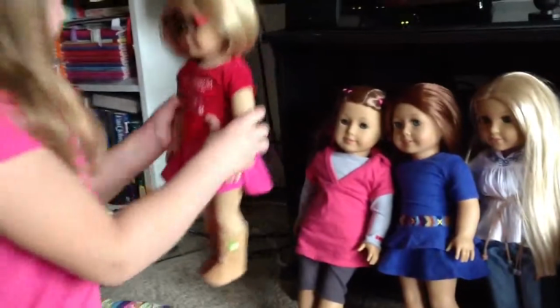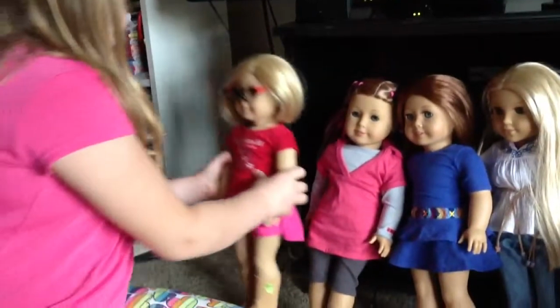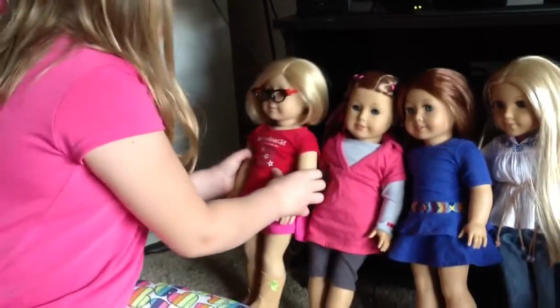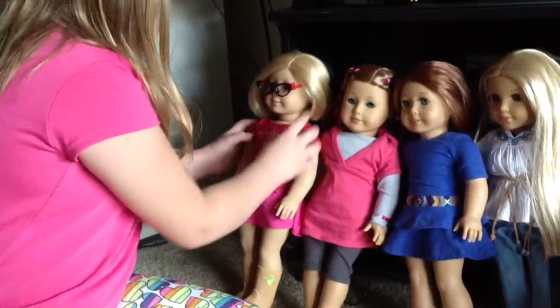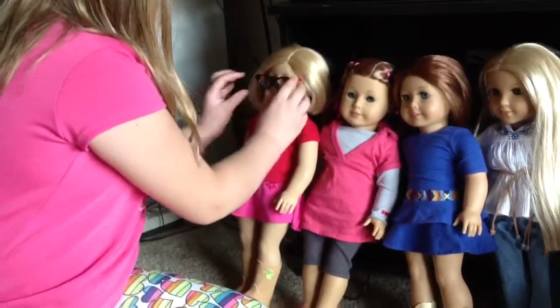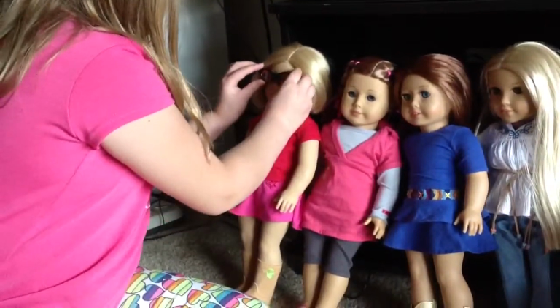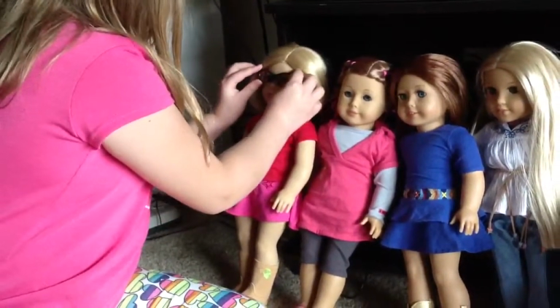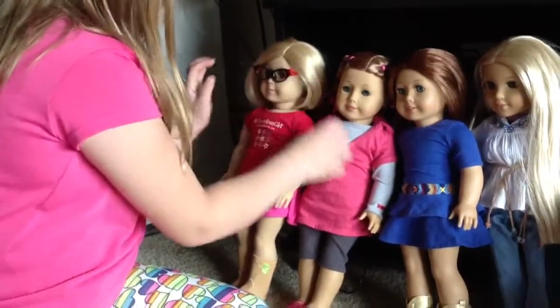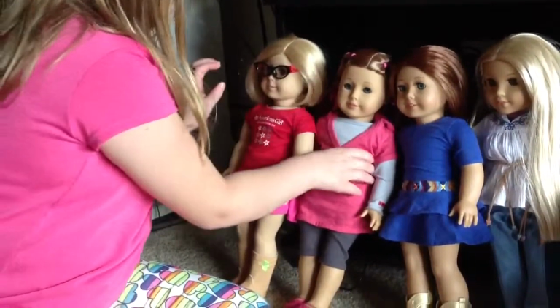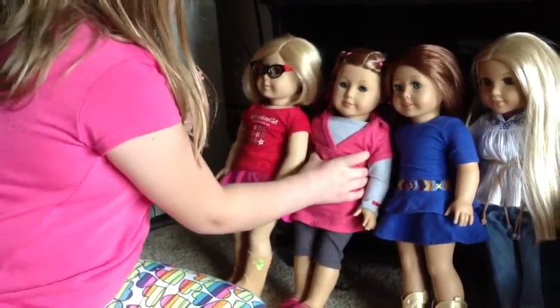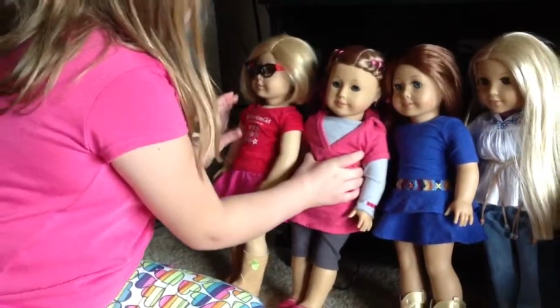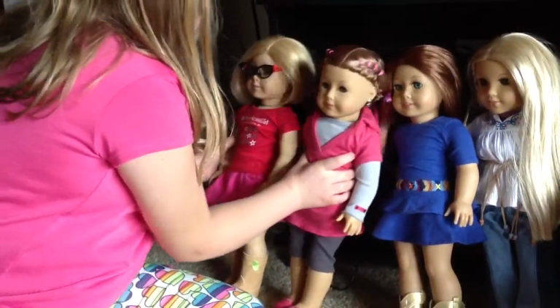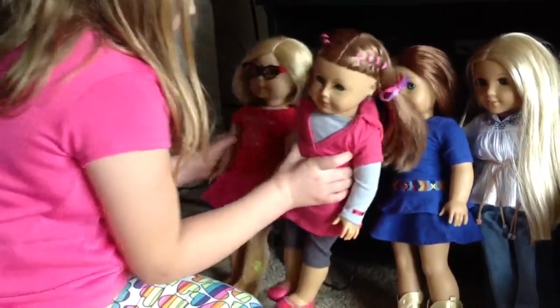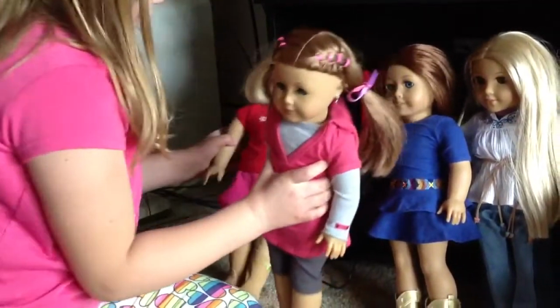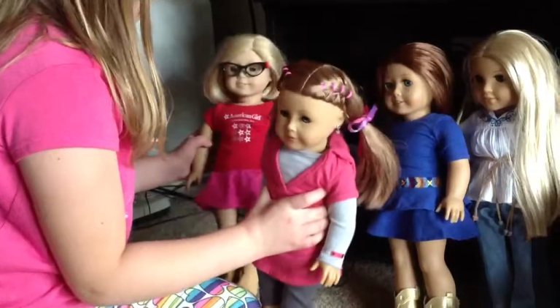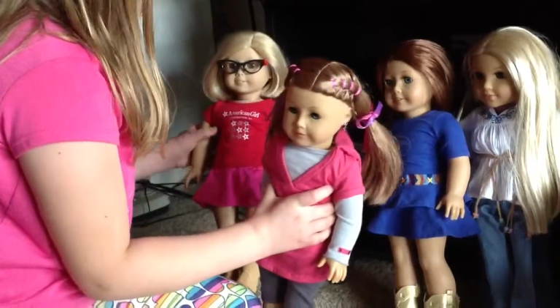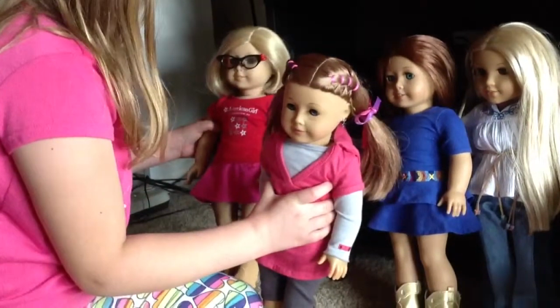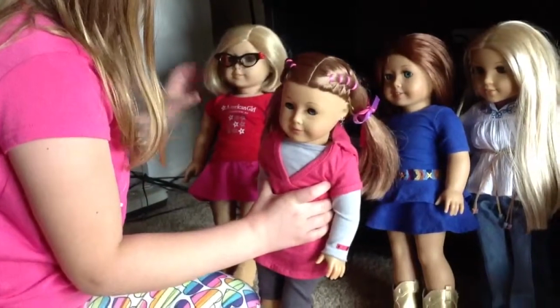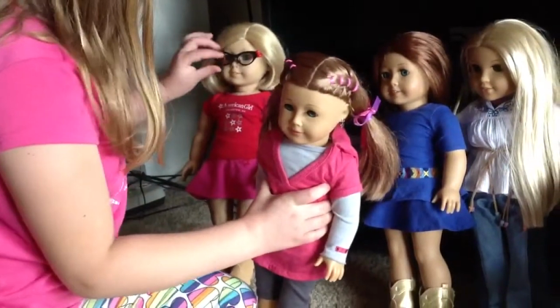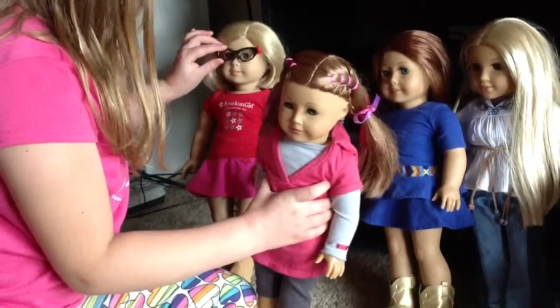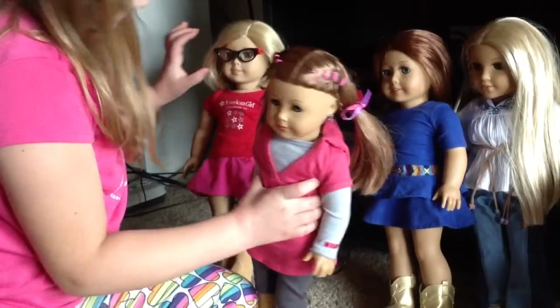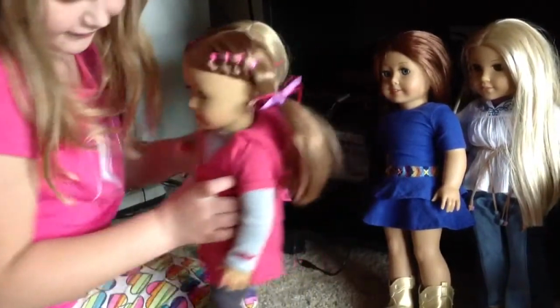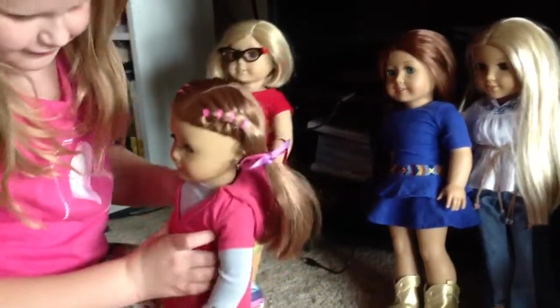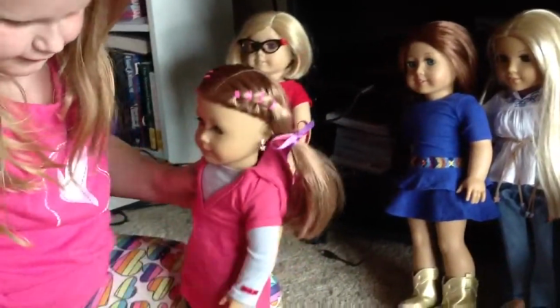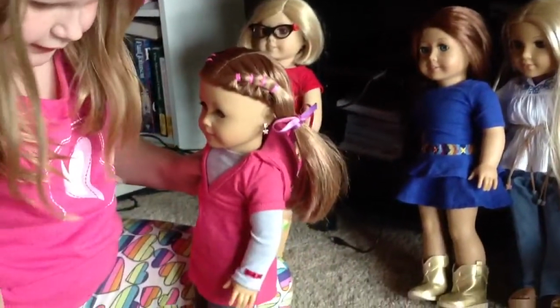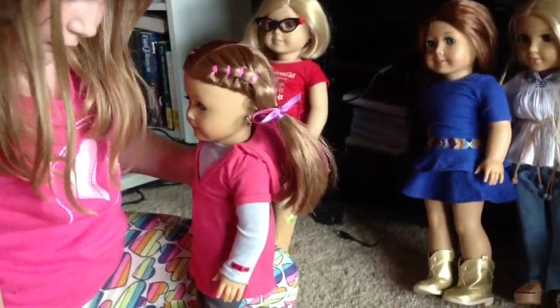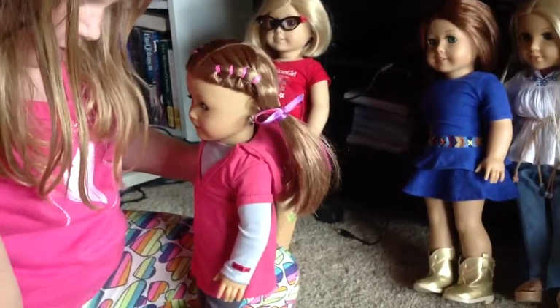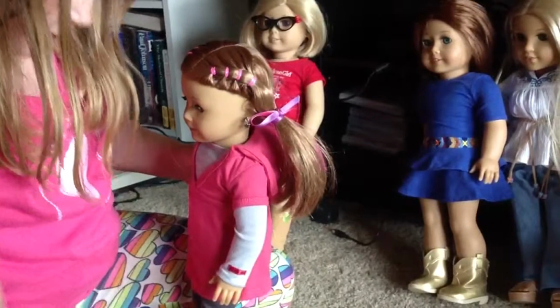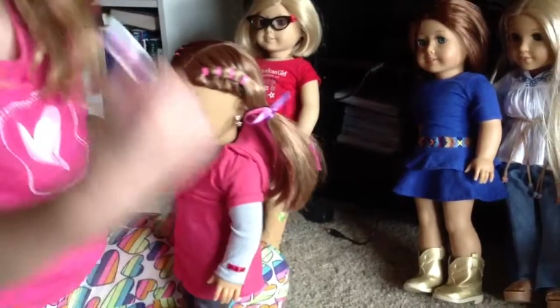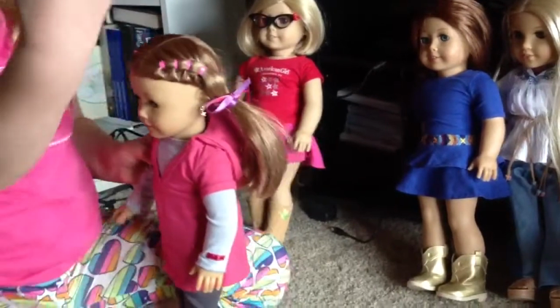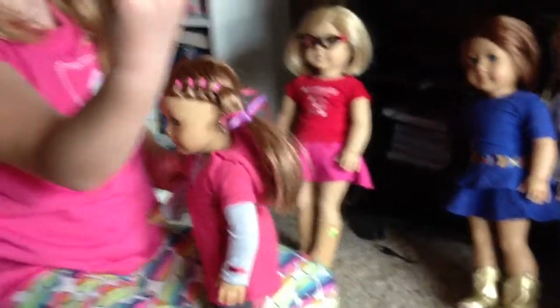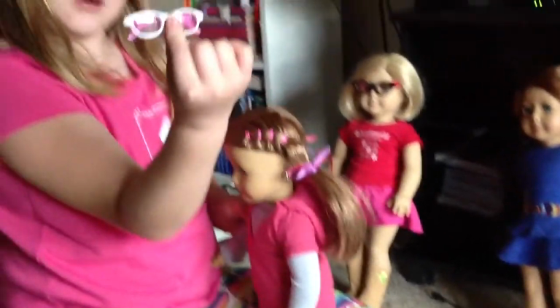Alright, so that's what she looks like now. Oops, sorry — Kit. Okay, we're going to try these on her.